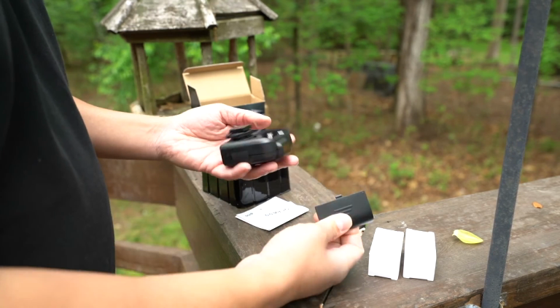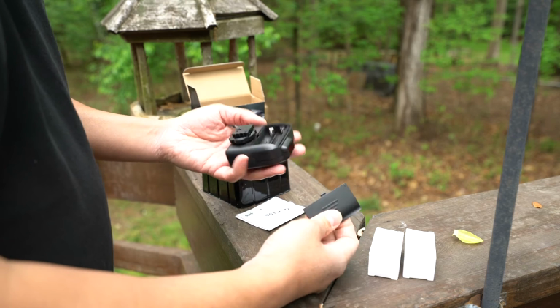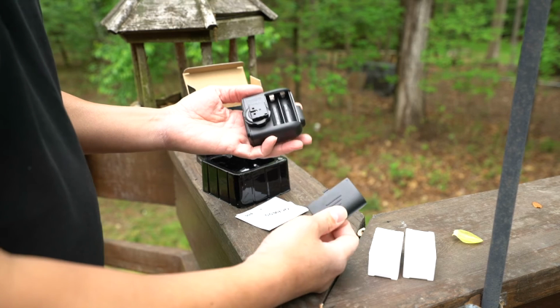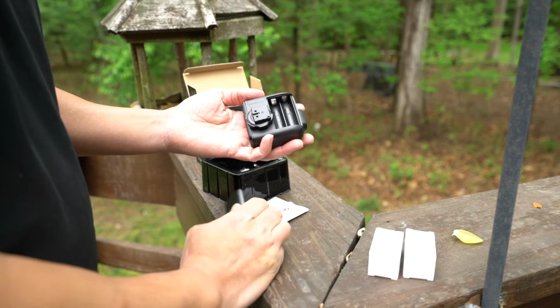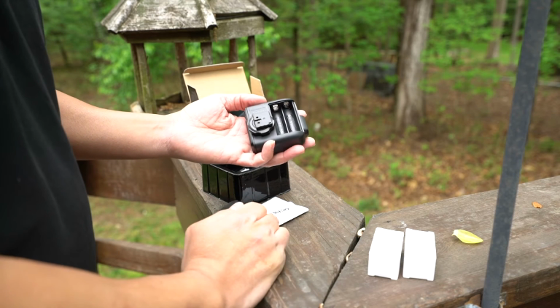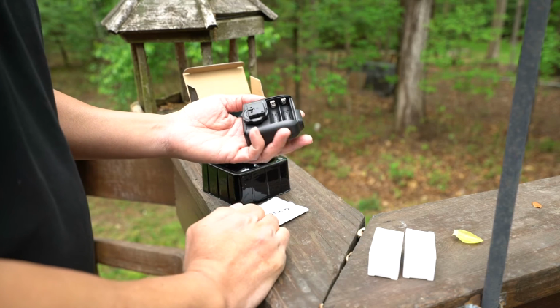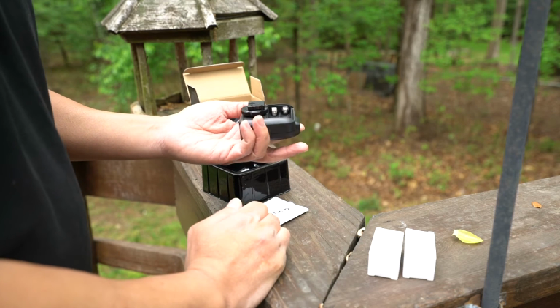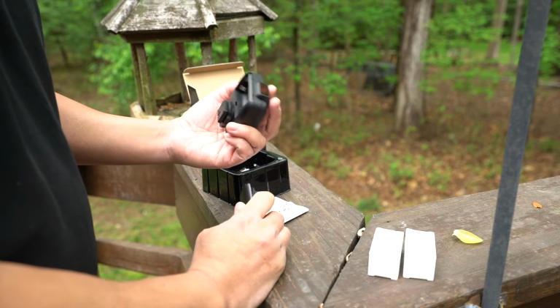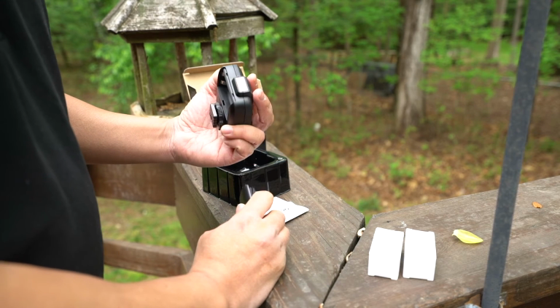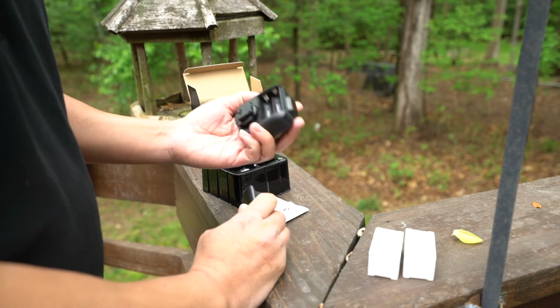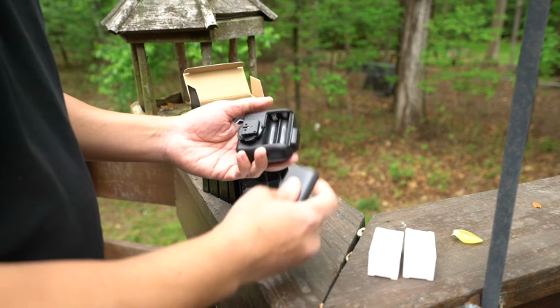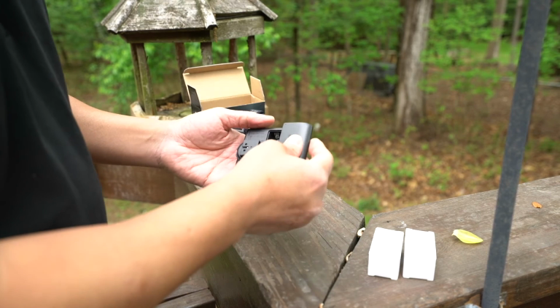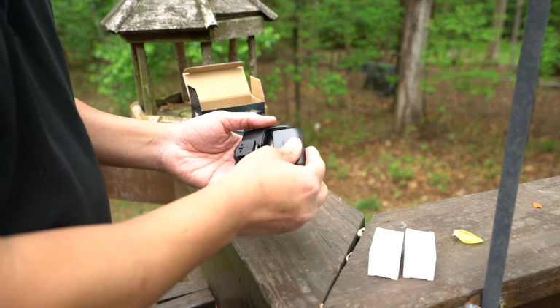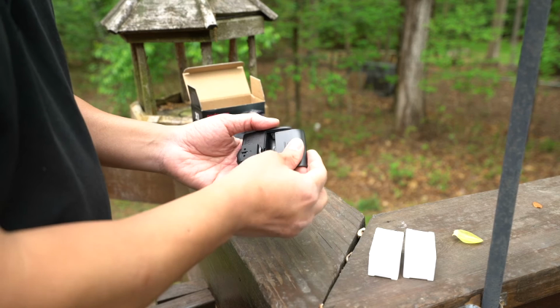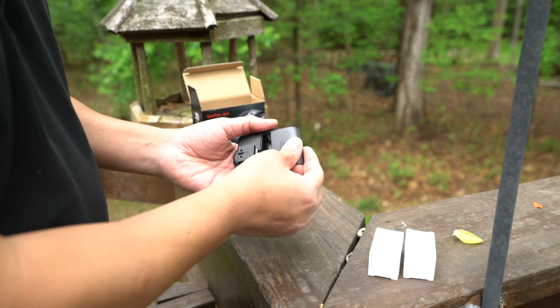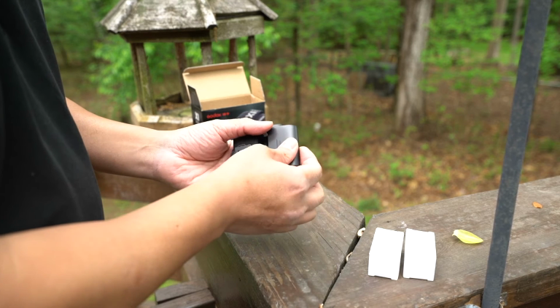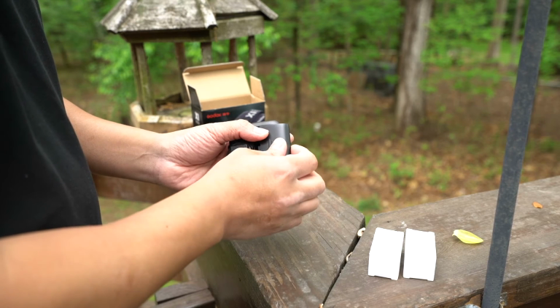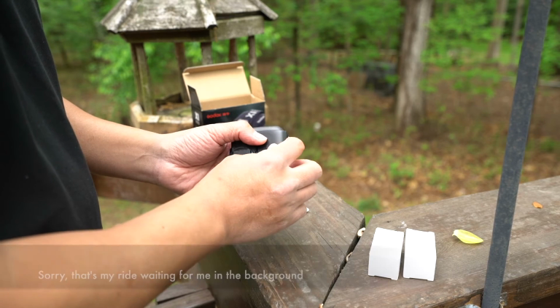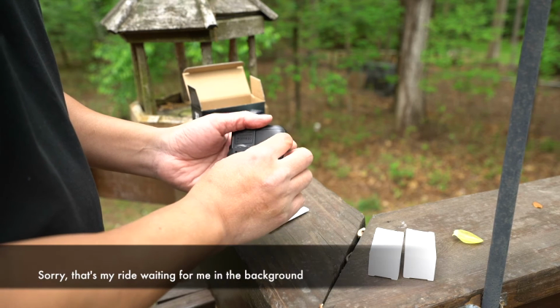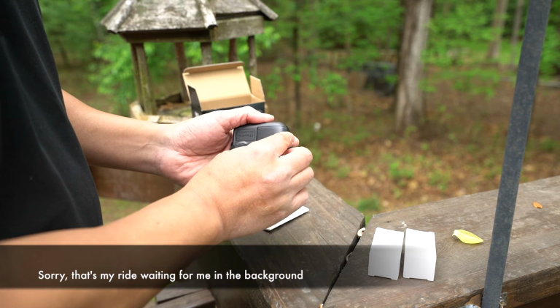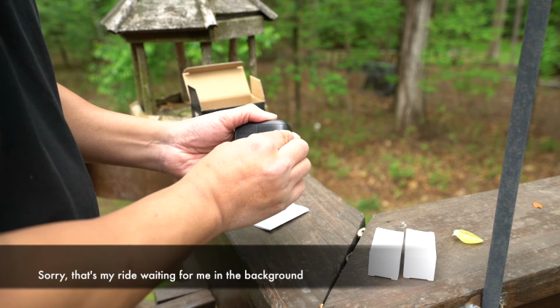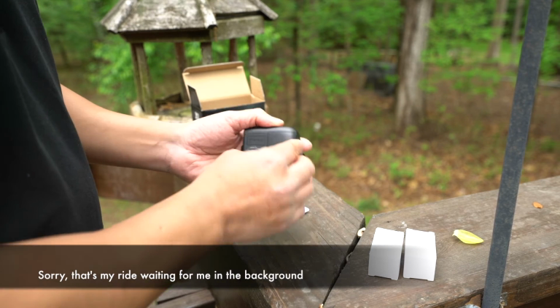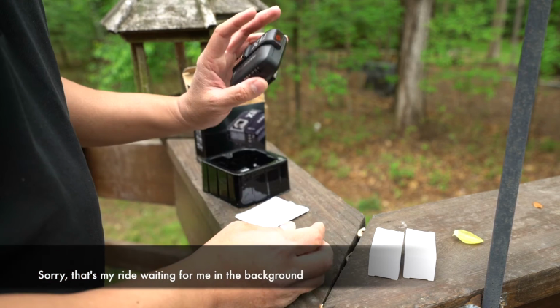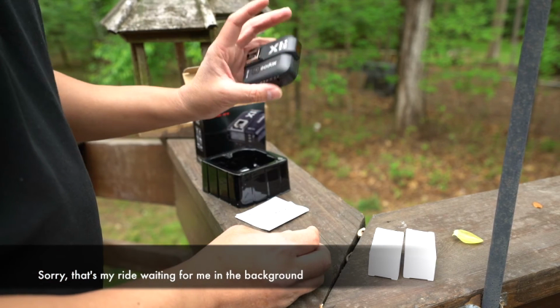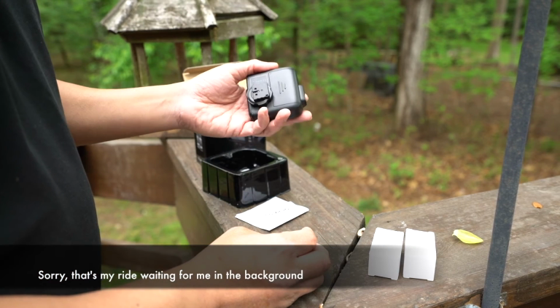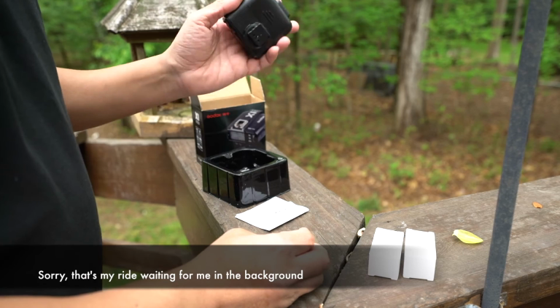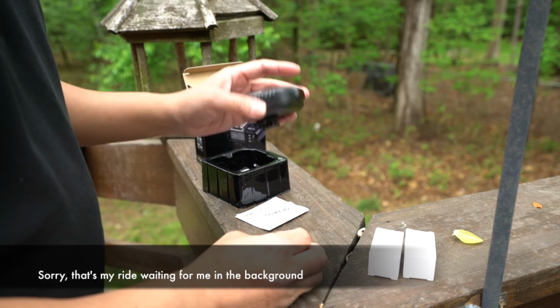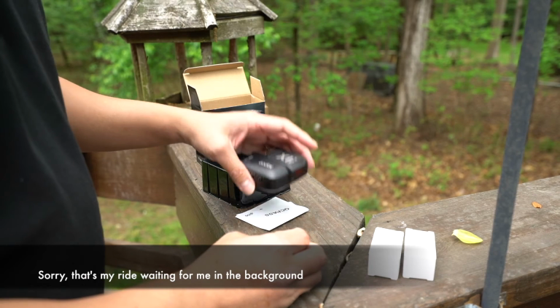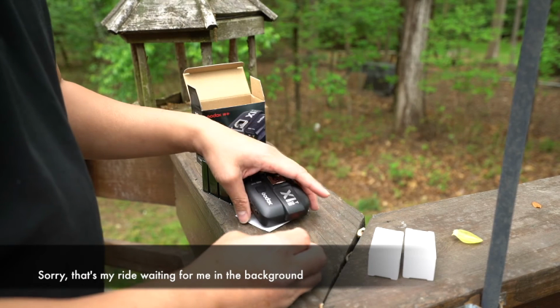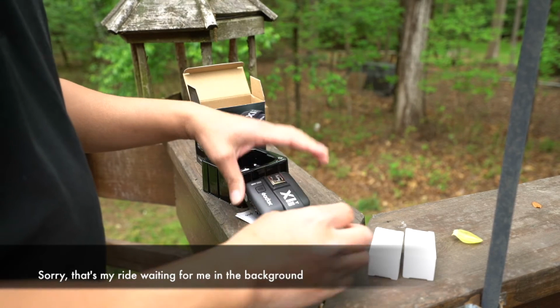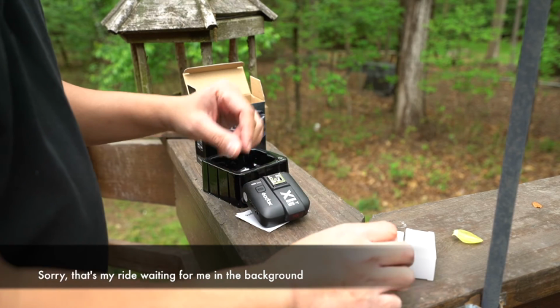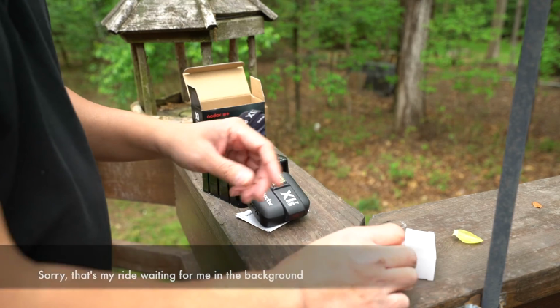It looks like it takes two AA batteries, which is good. I carry a lot of AA batteries for my flashes, so no new types of batteries to worry about. So that's the trigger.